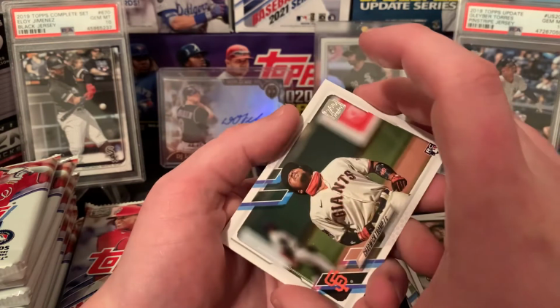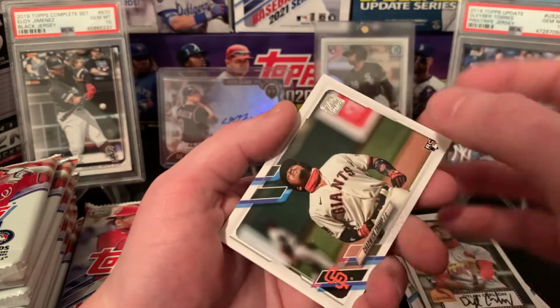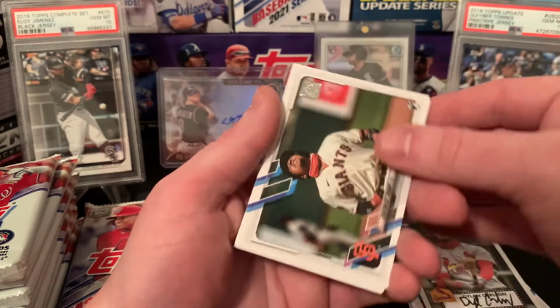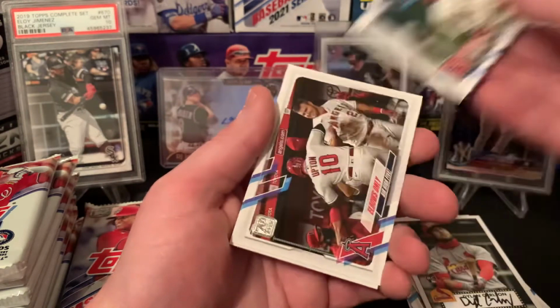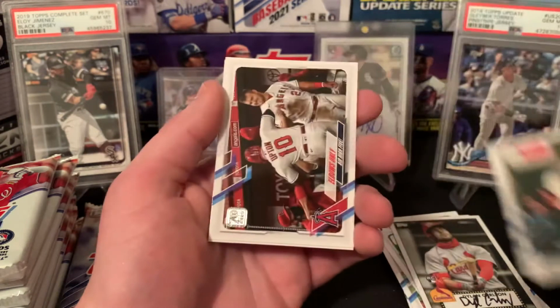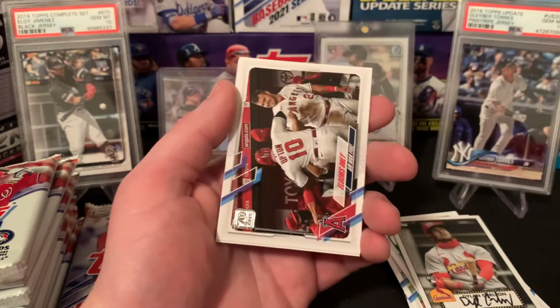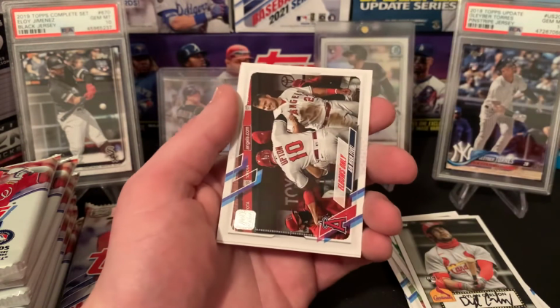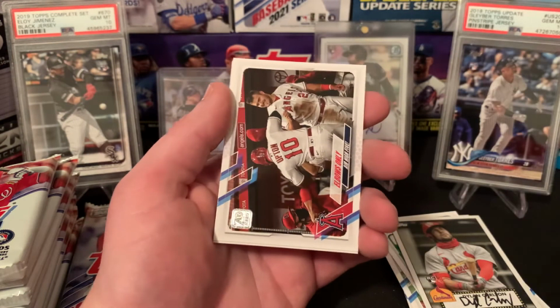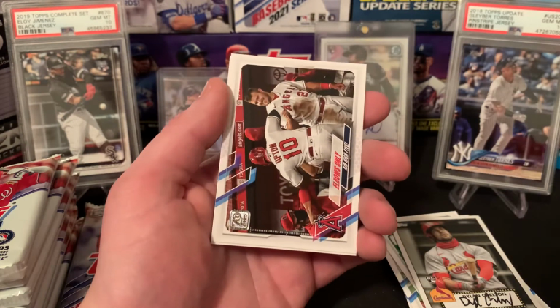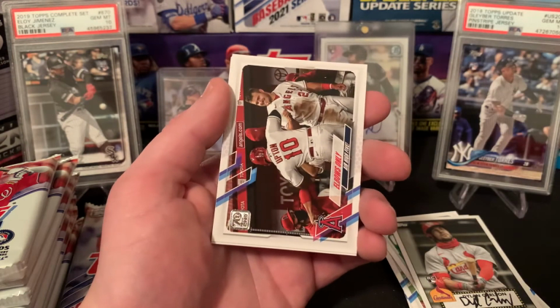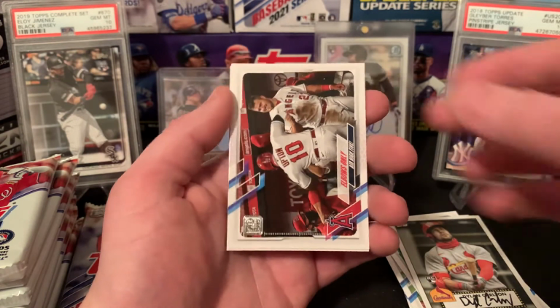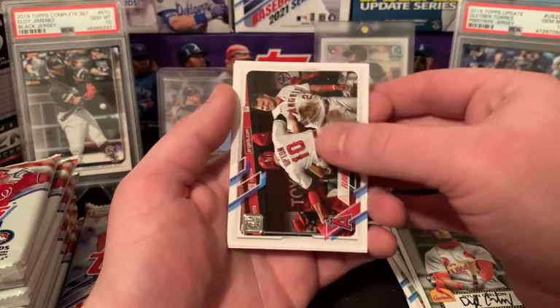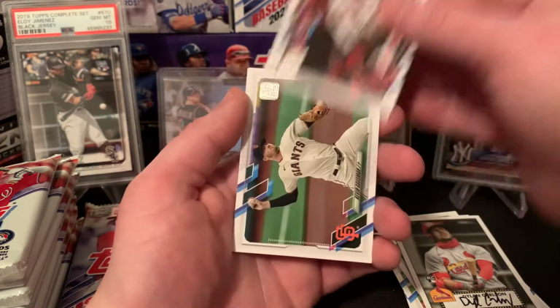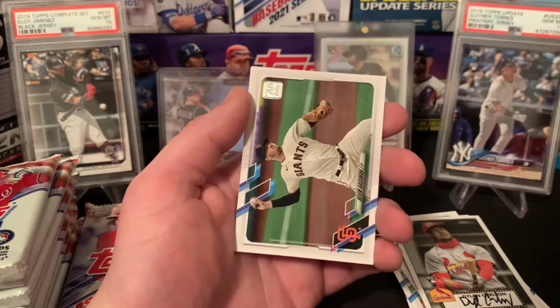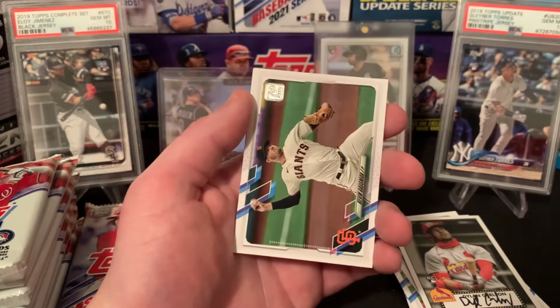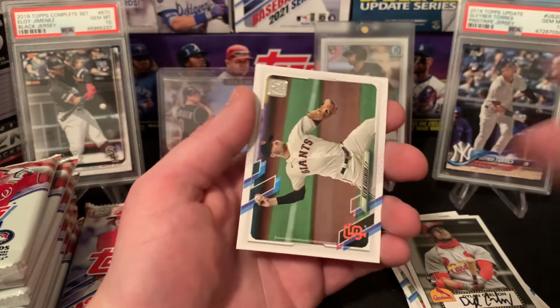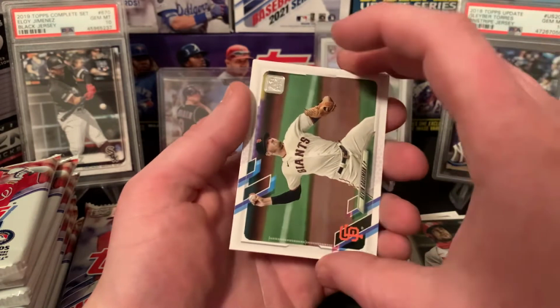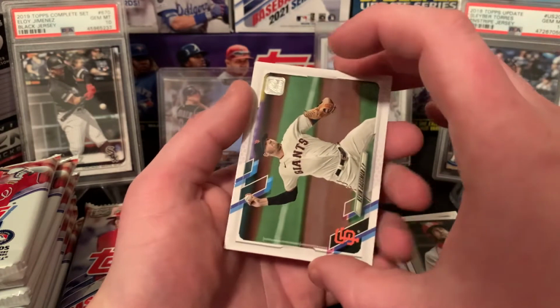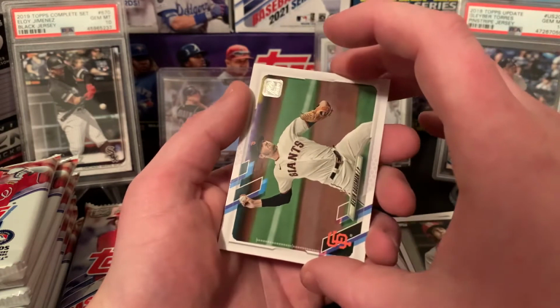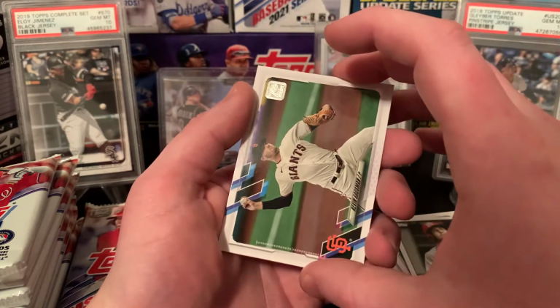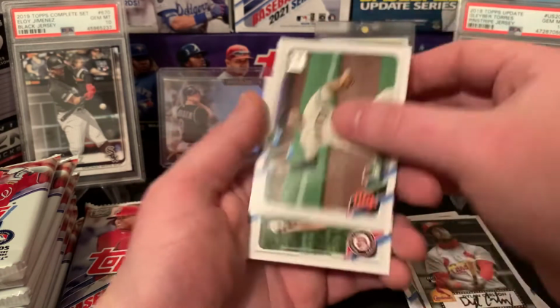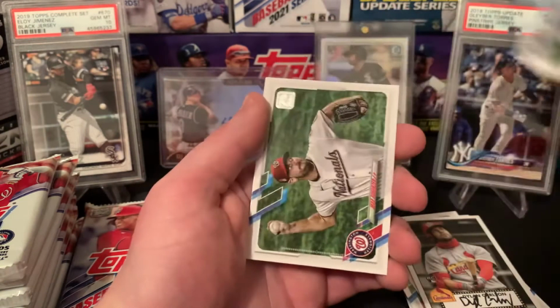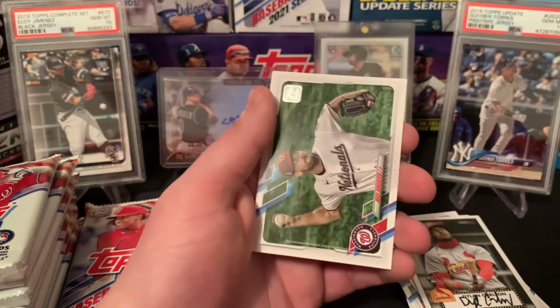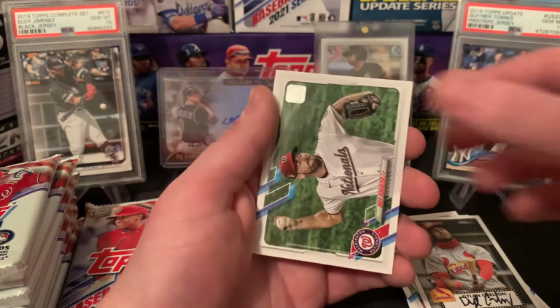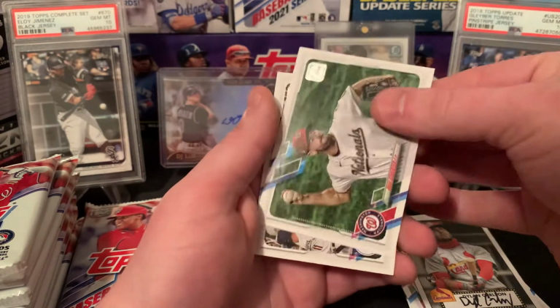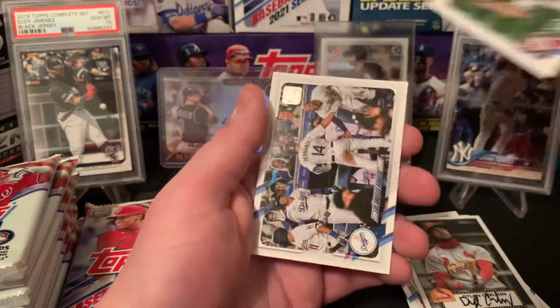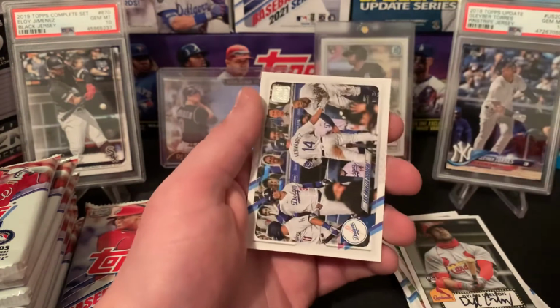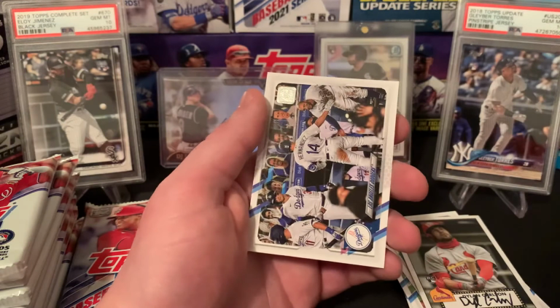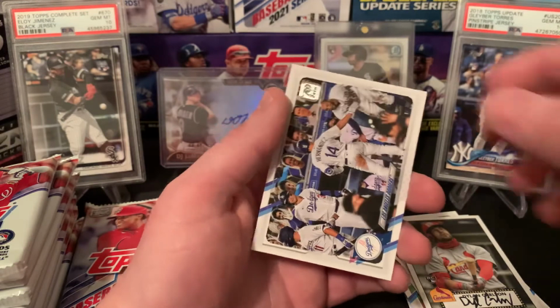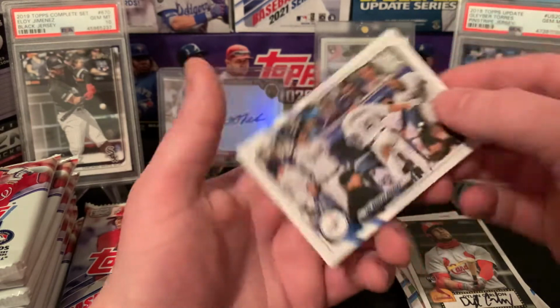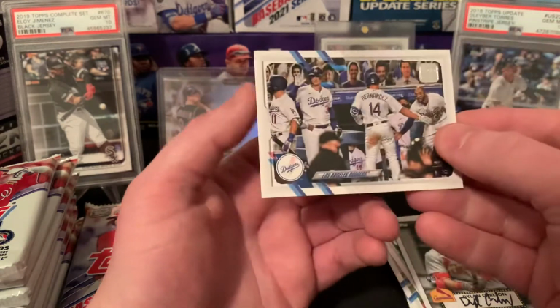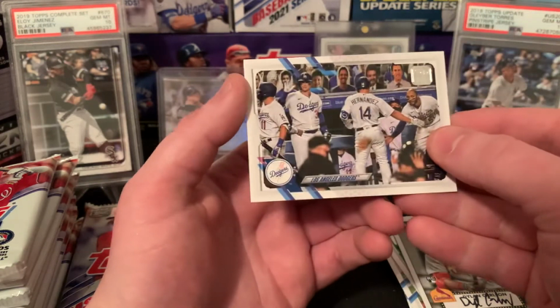Chadwick Tromp — elbows only, air high five — with Trout on it. Kevin Gausman, Max Scherzer, and a Dodgers team card.